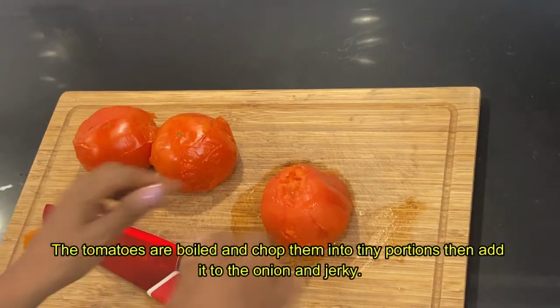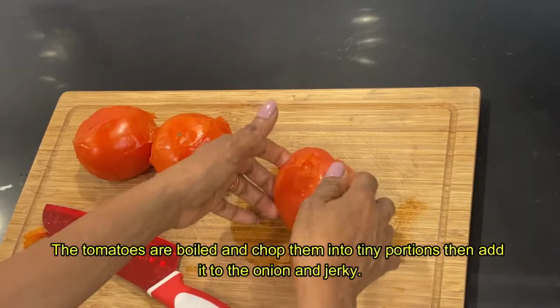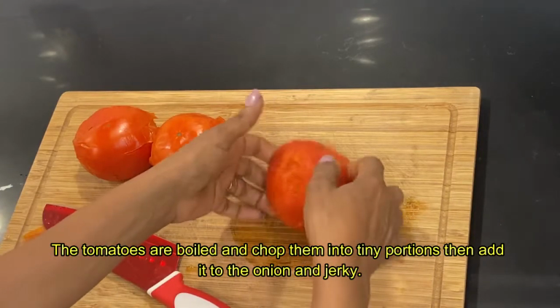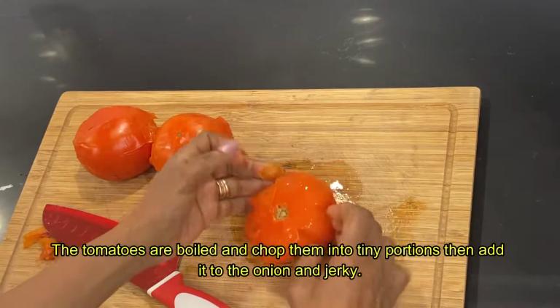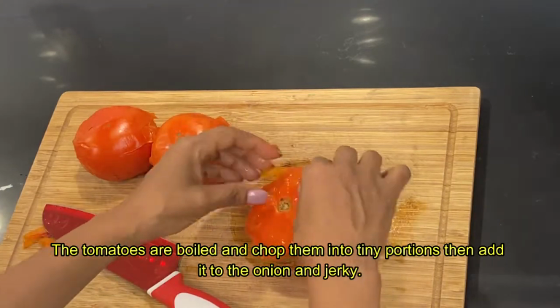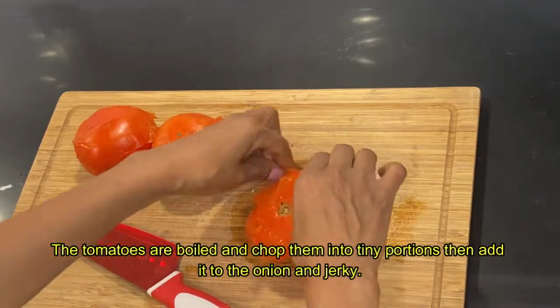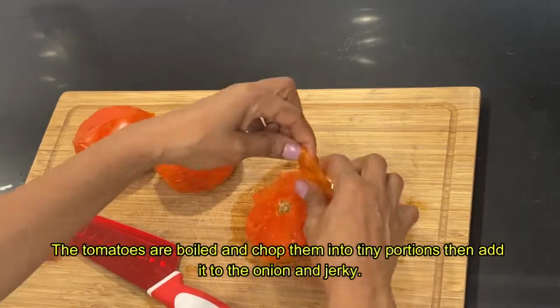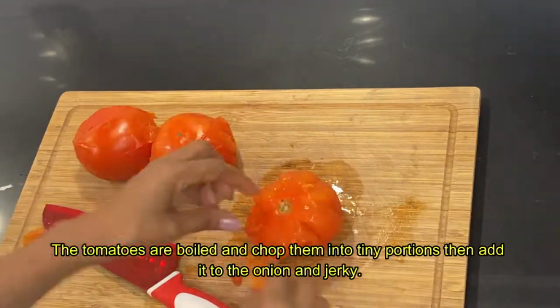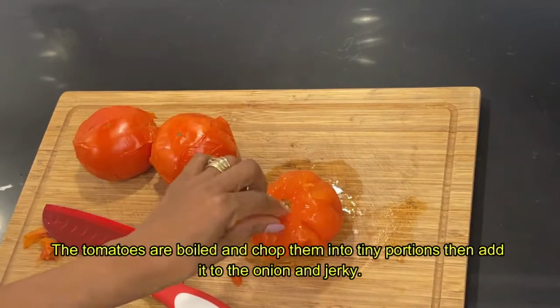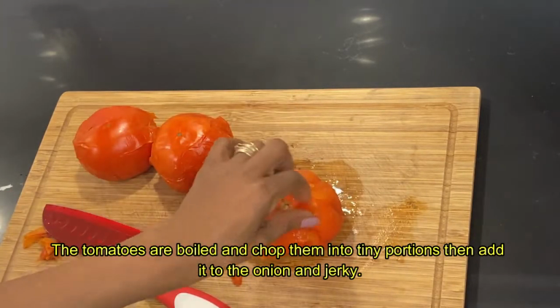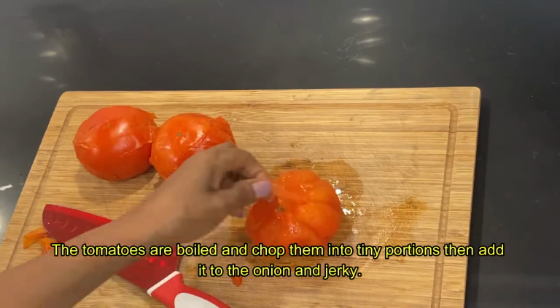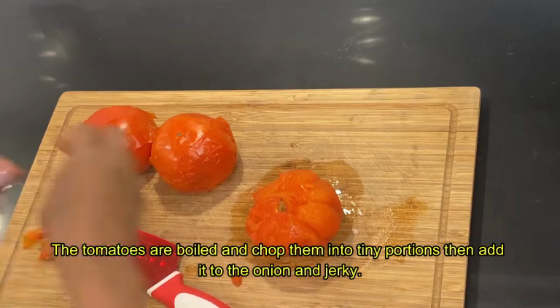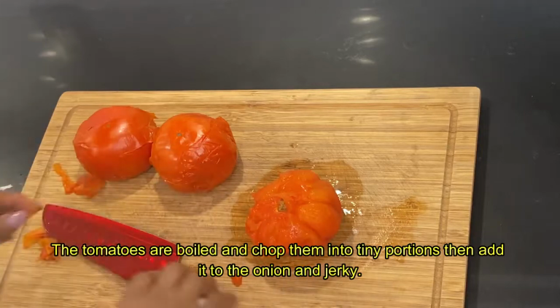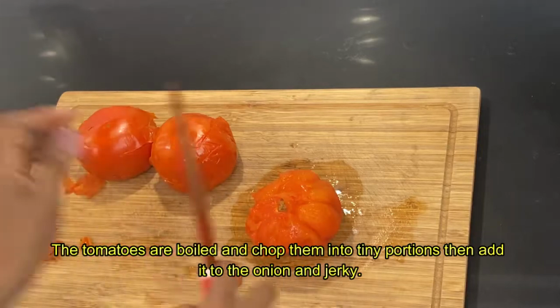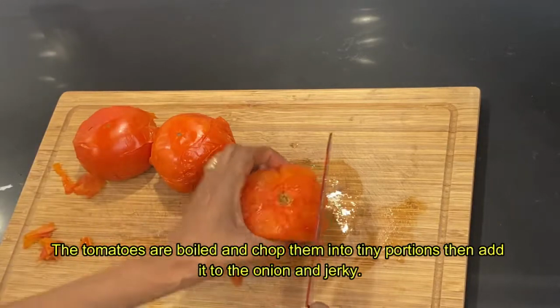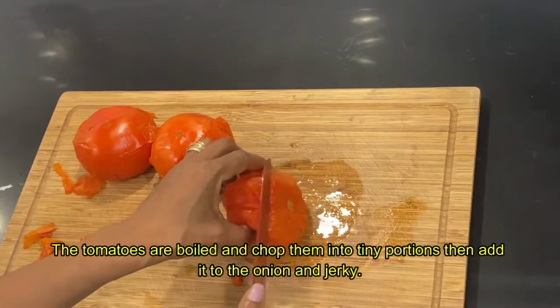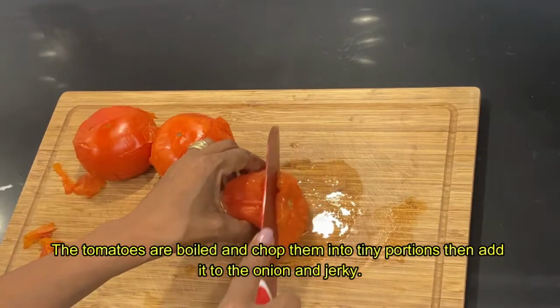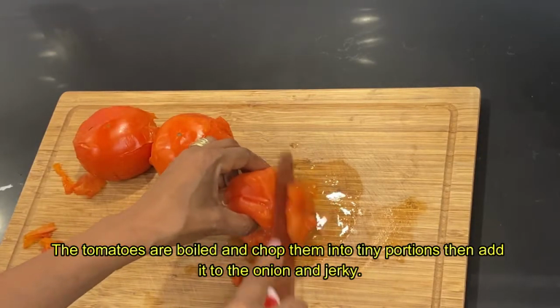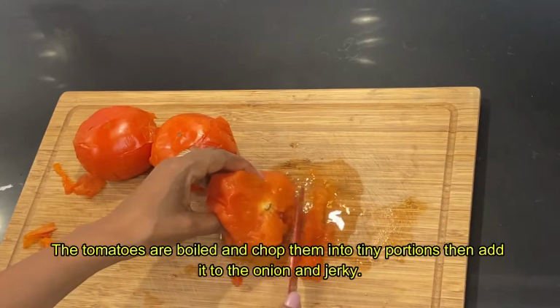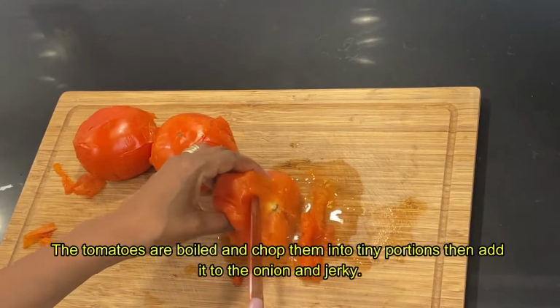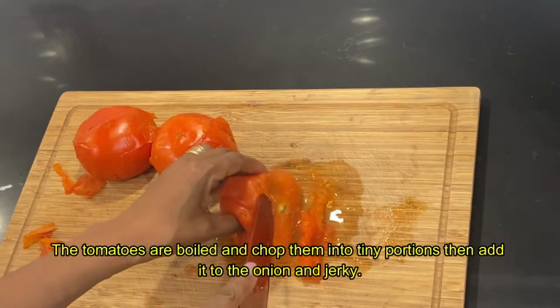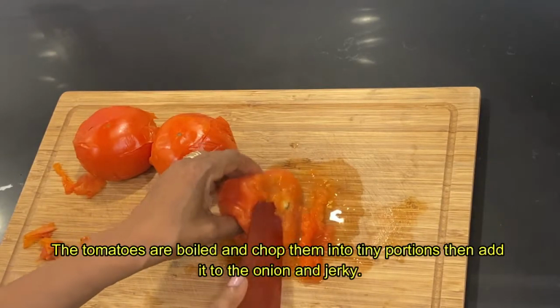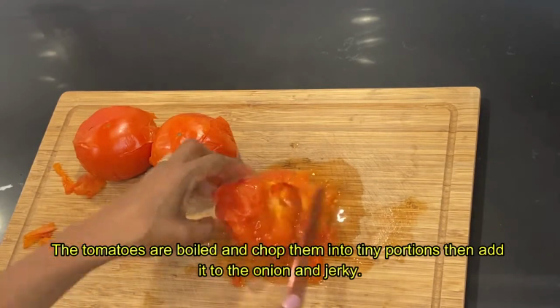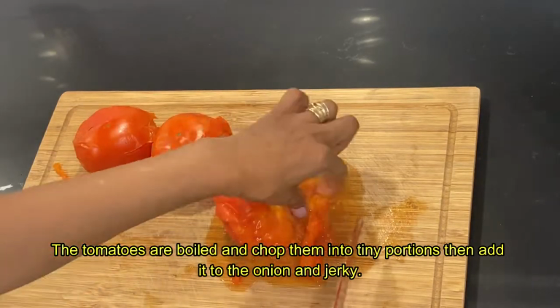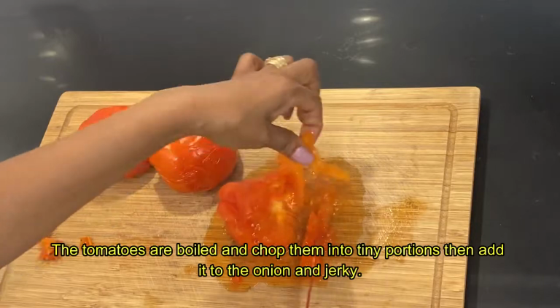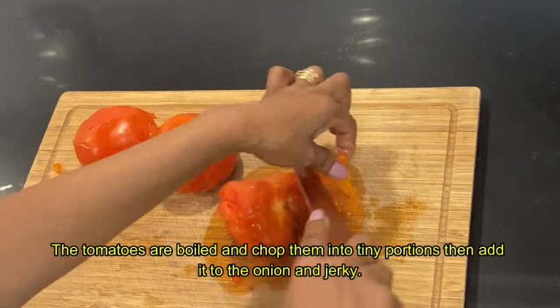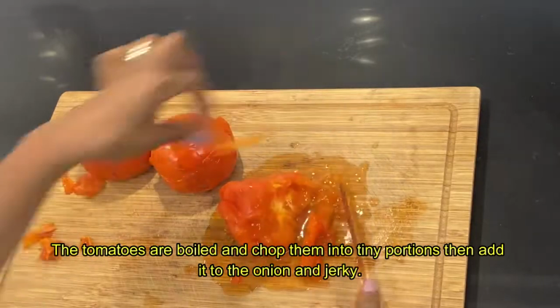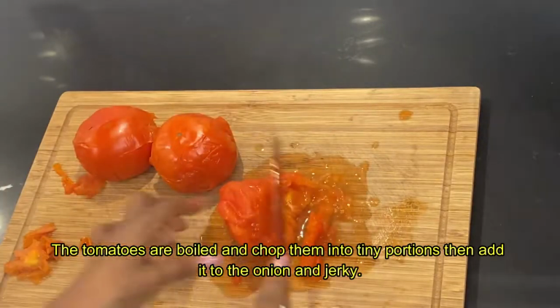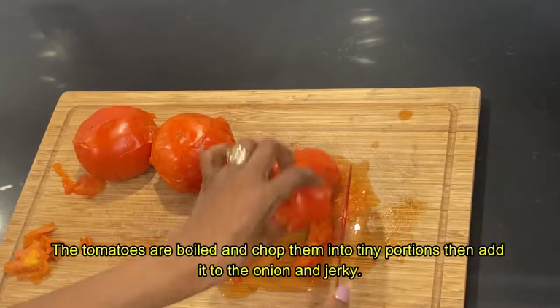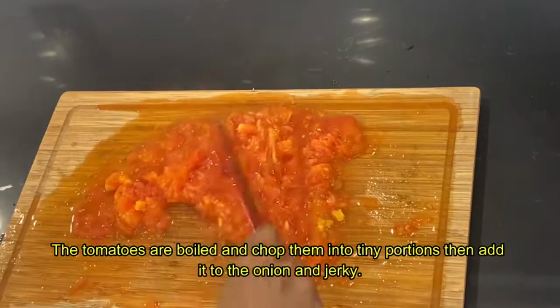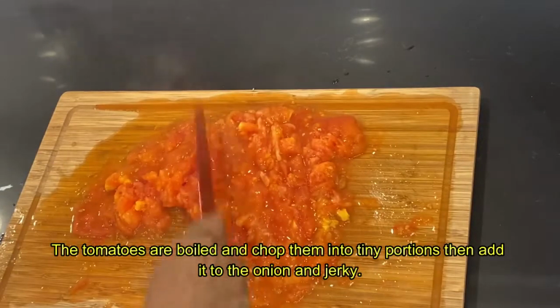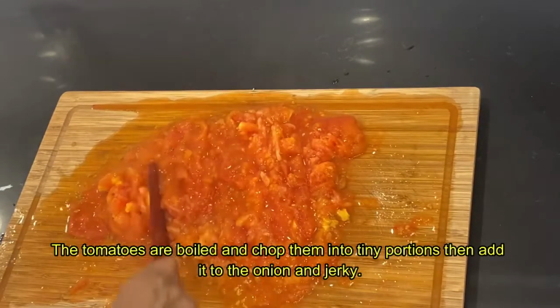Then we'll cut the tail and cut the tail. As you can see, we will cut the tail. Then the tail is cut. We will cut the tail to the tail, then we will cut the tail.